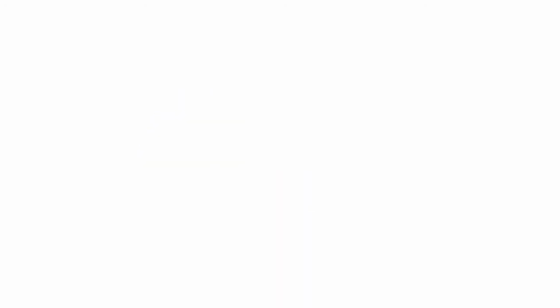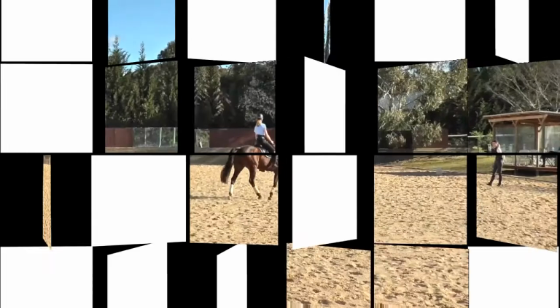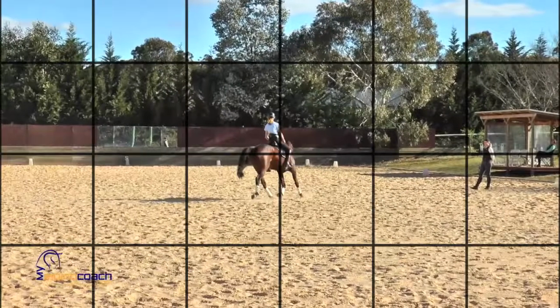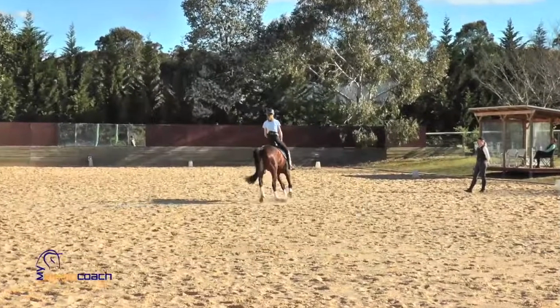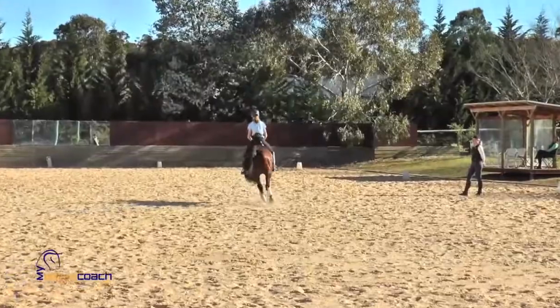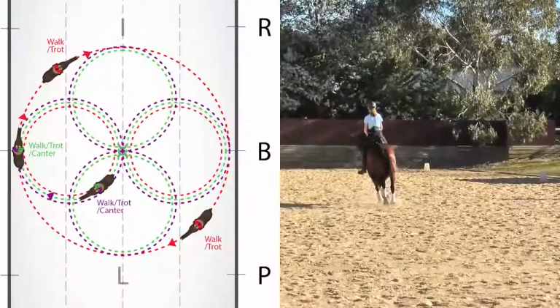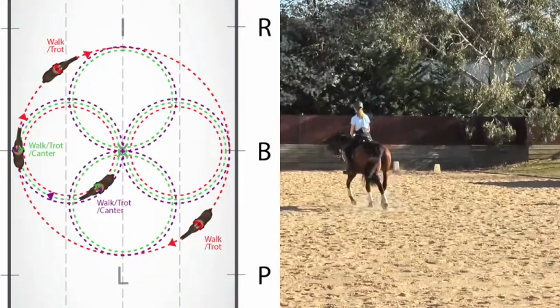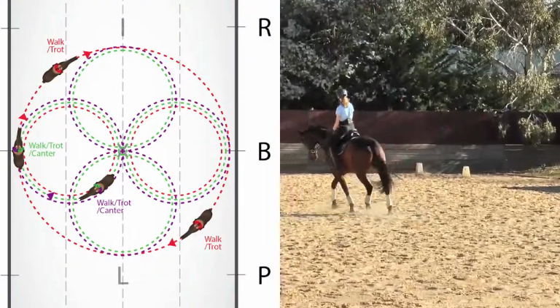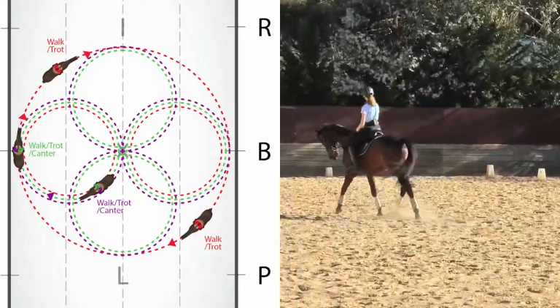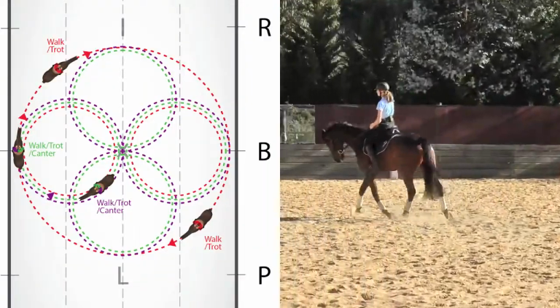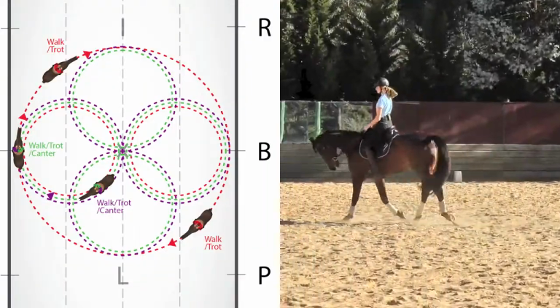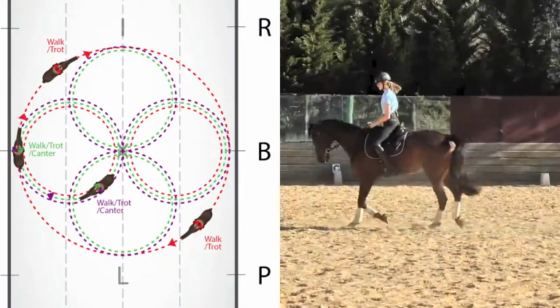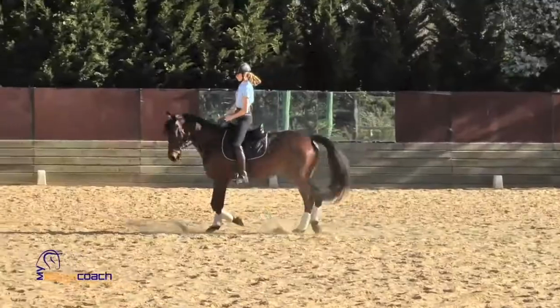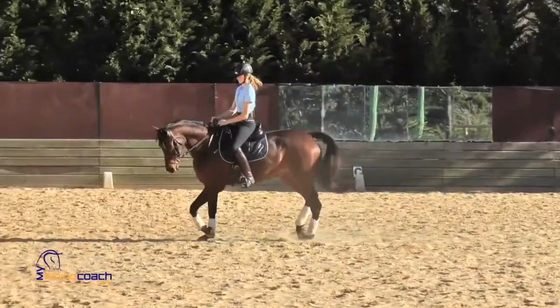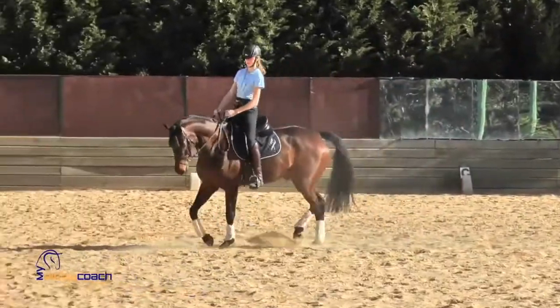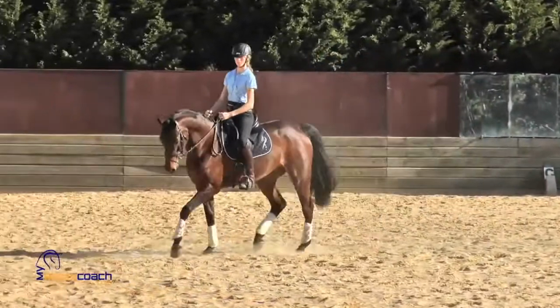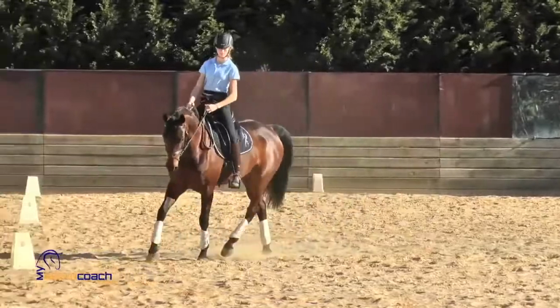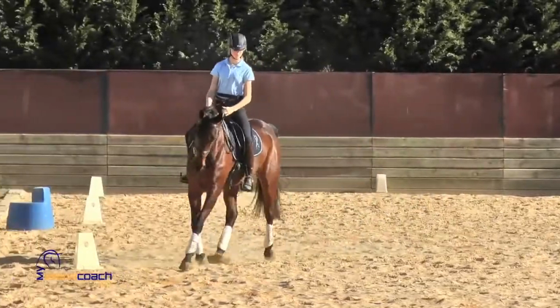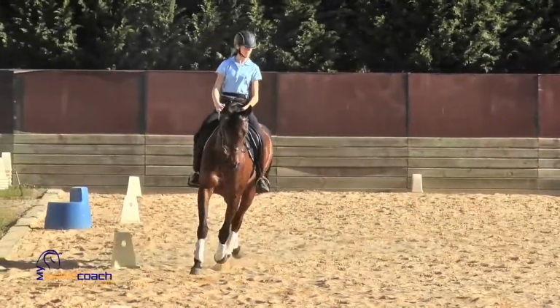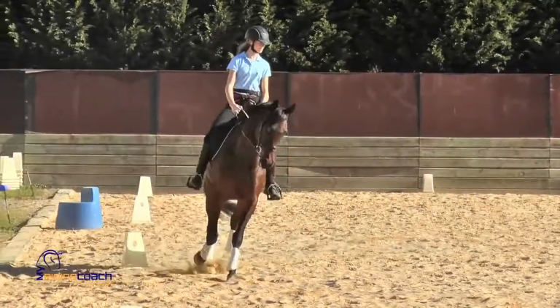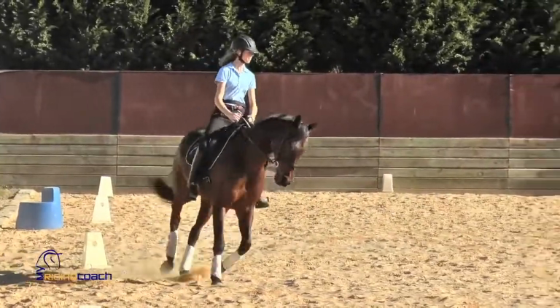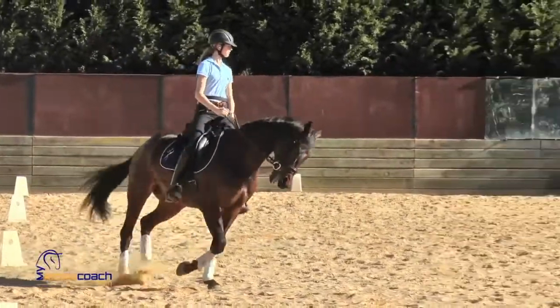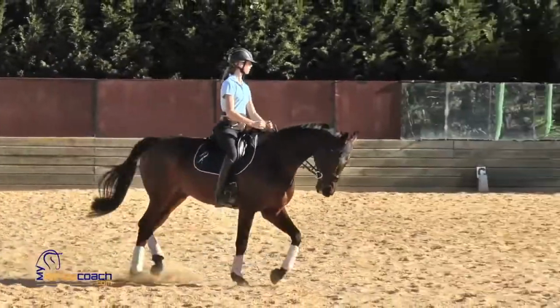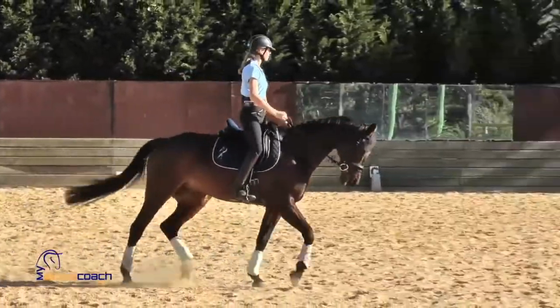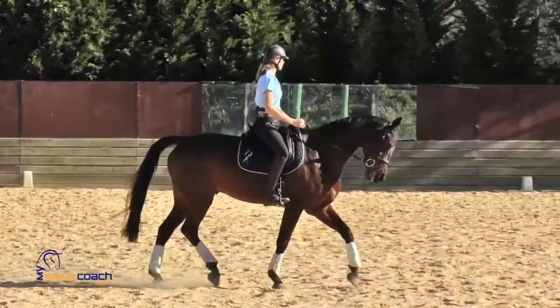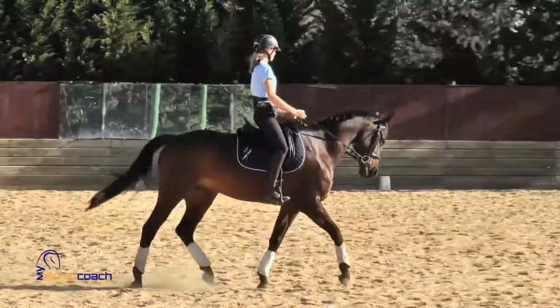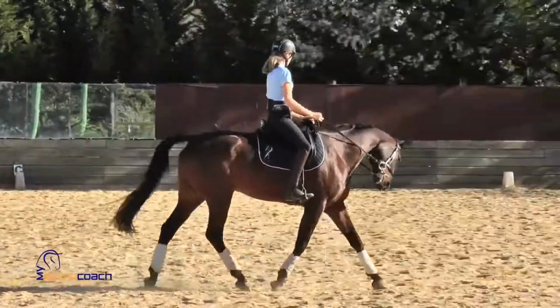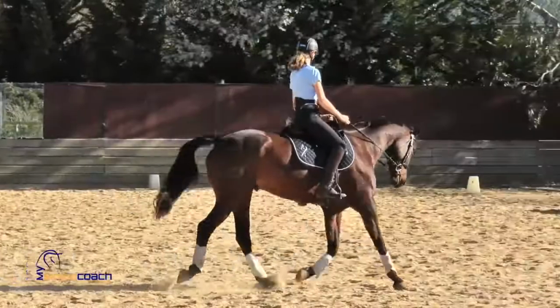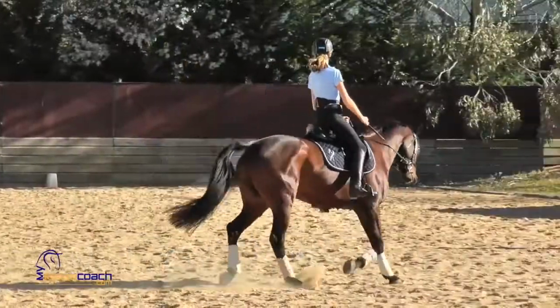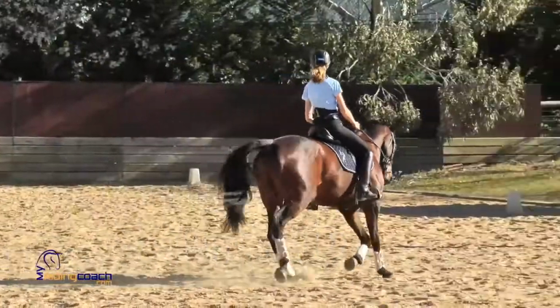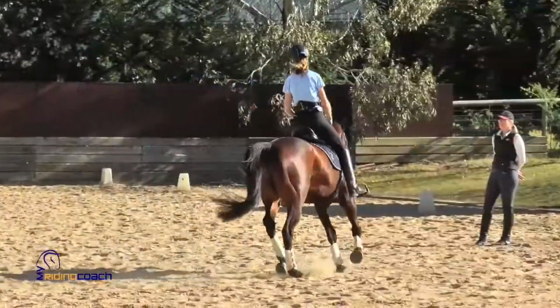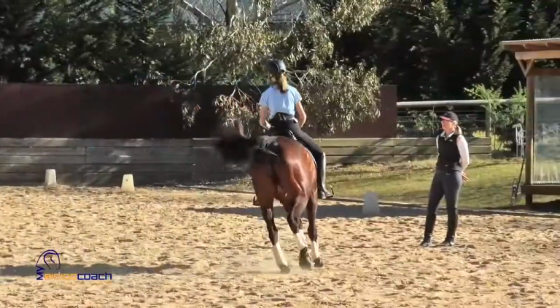So not only does it build his strength, it's also good for your timing and your peripheral vision — which is being able to see out of the side of your eyes without turning your head too much. Look for your touch points.